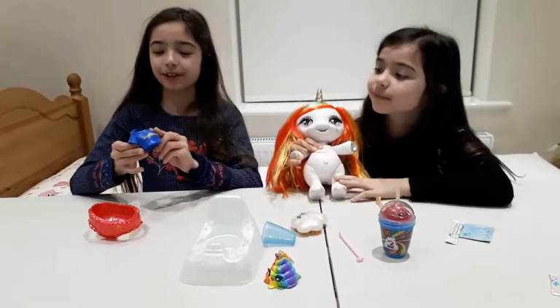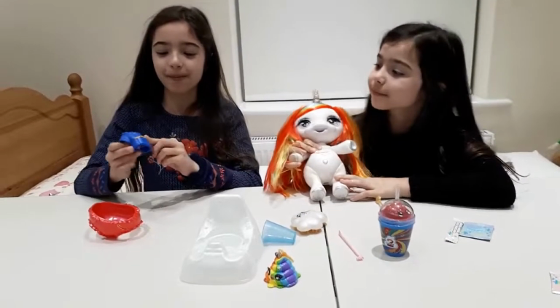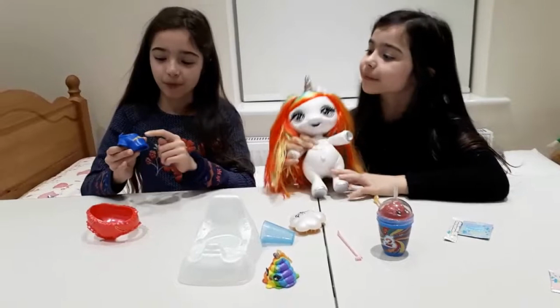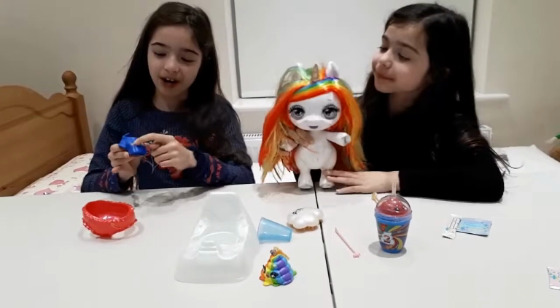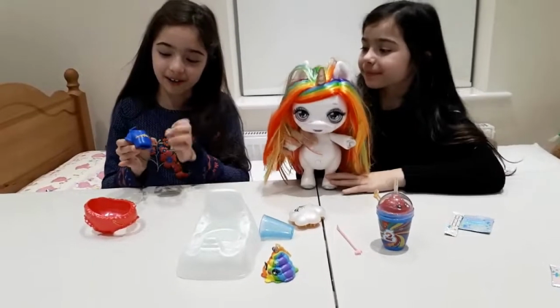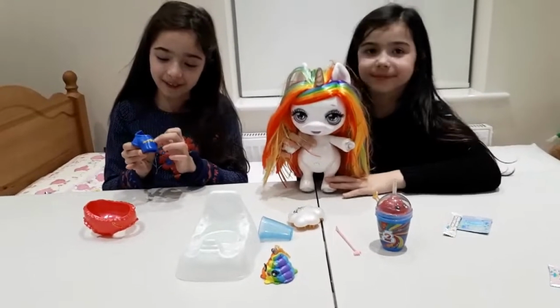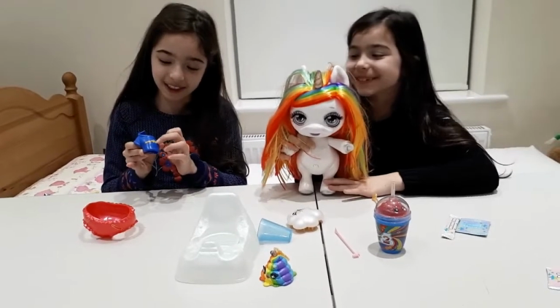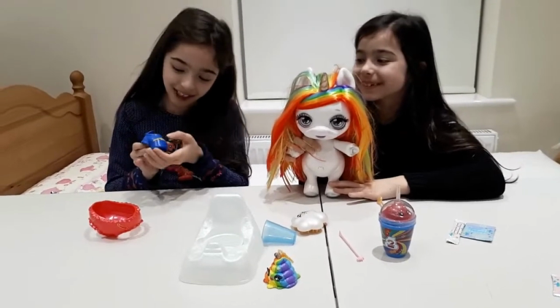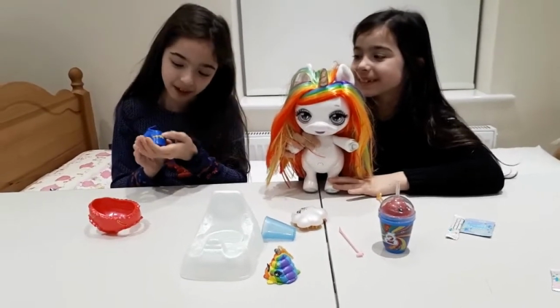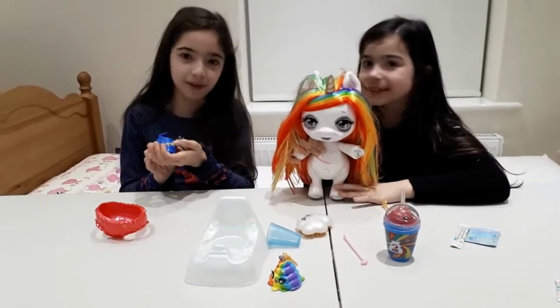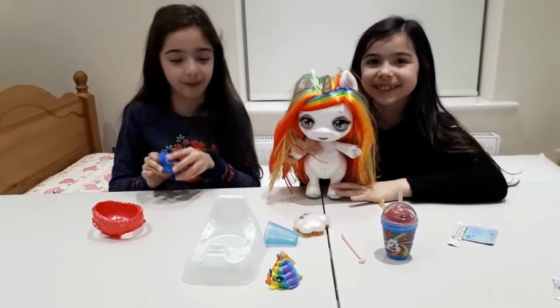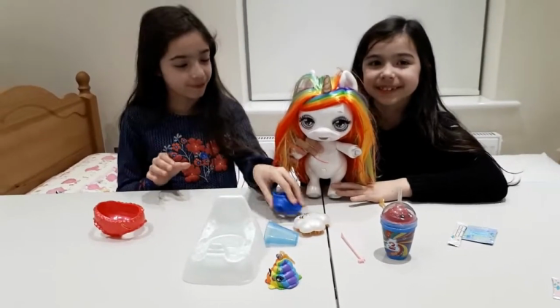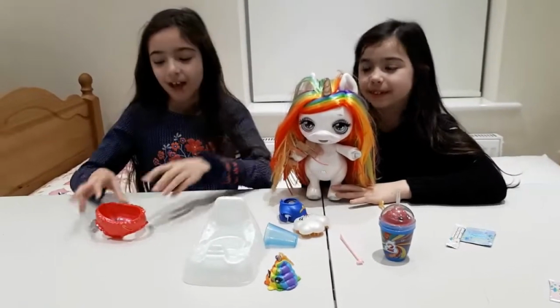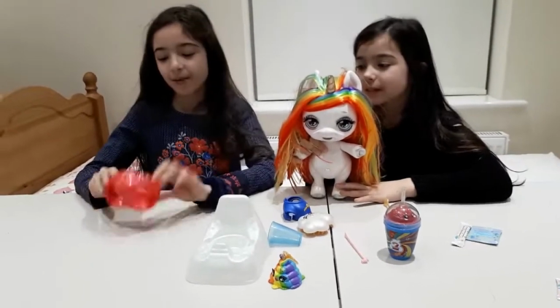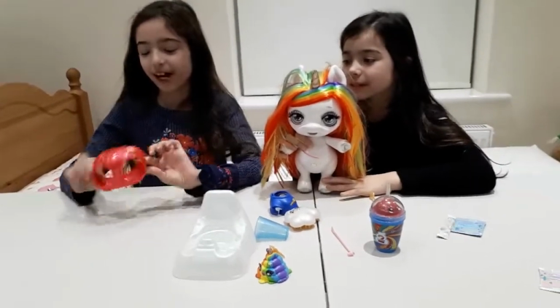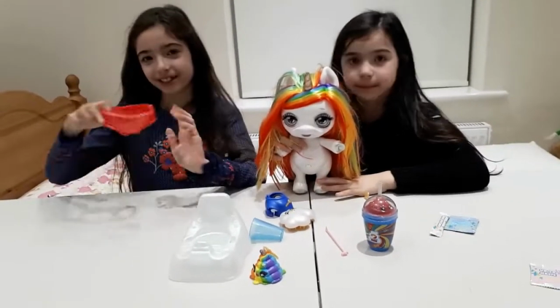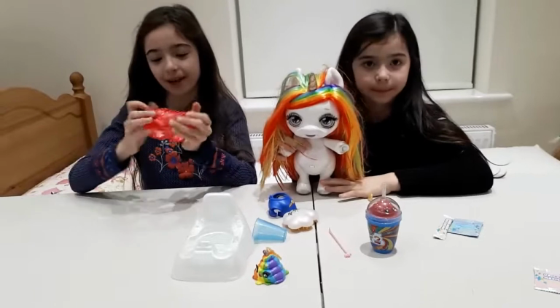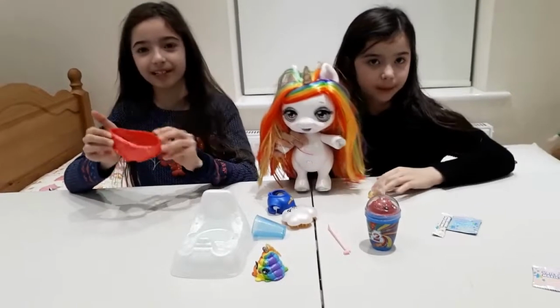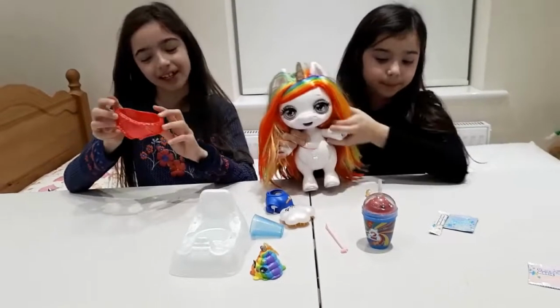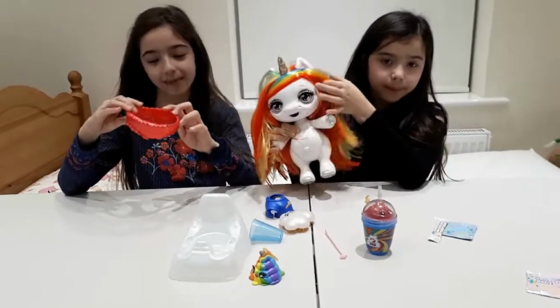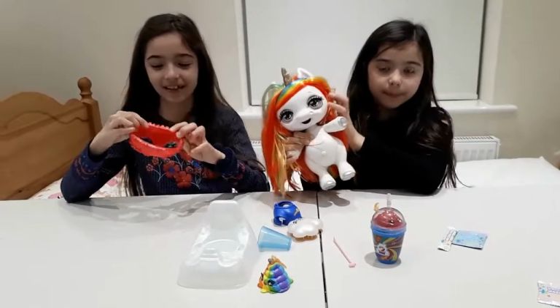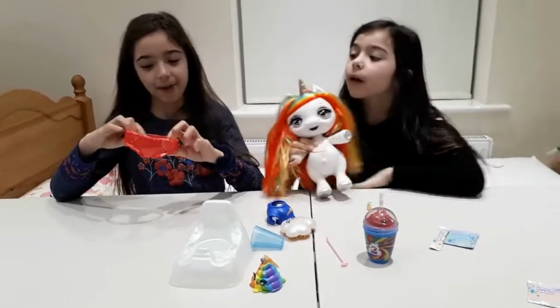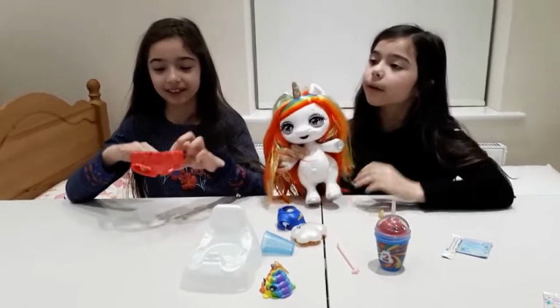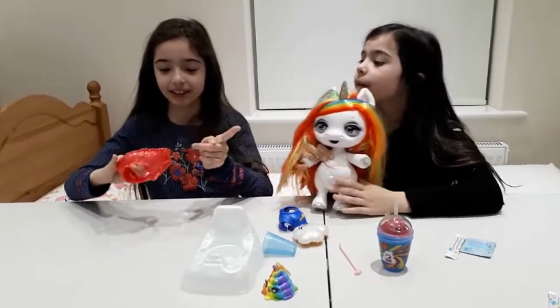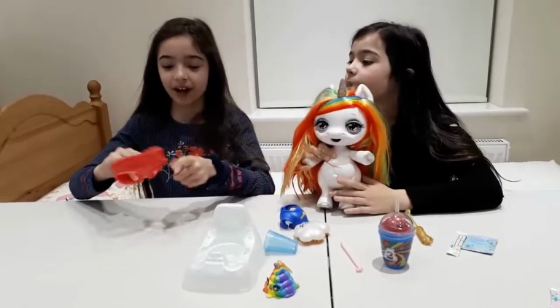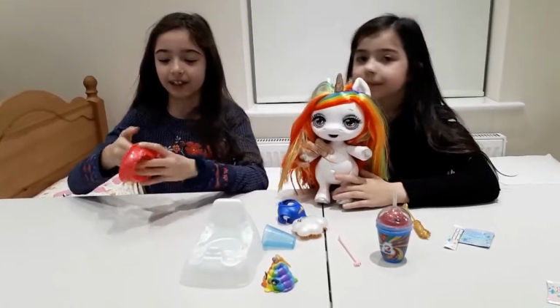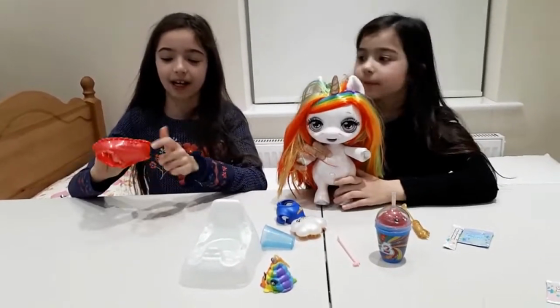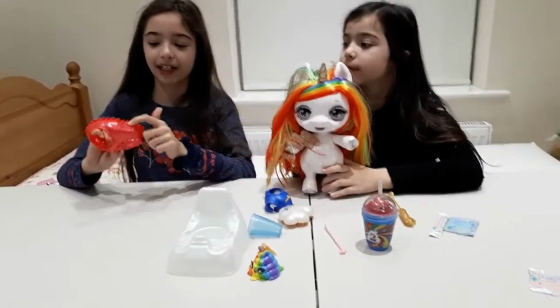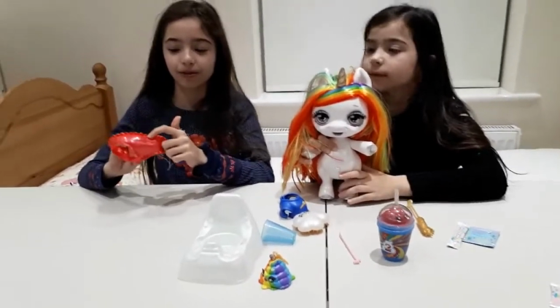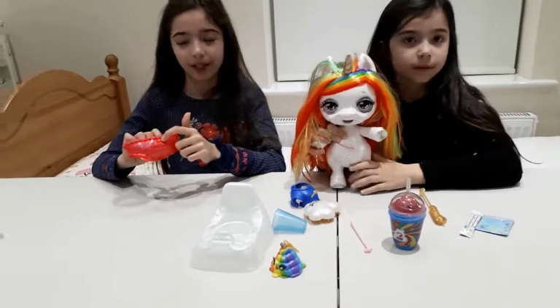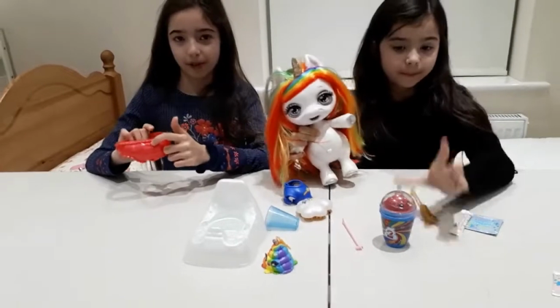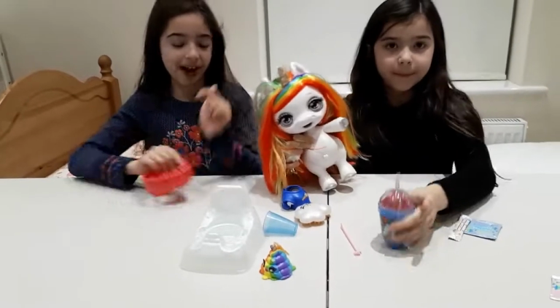We have this blue top with a rainbow underneath, a cute style with a unicorn horn, and also these nice pink shiny pastel pants. This is the front and this is the back — it has a little pink bow on the back.